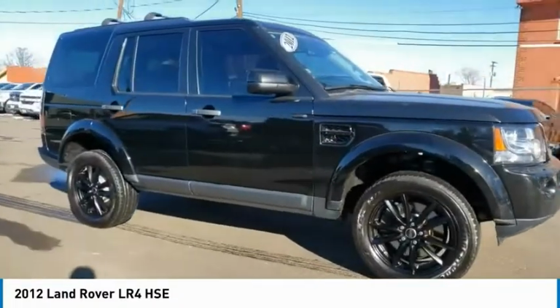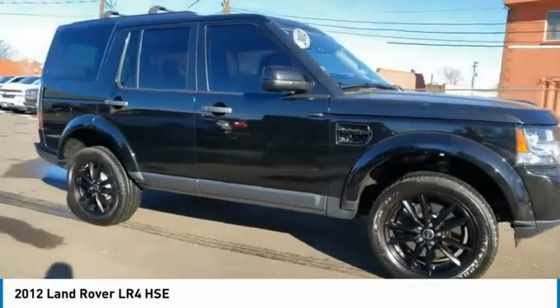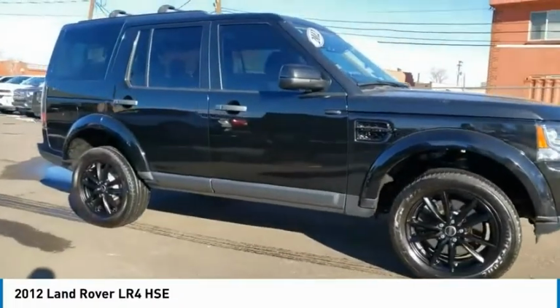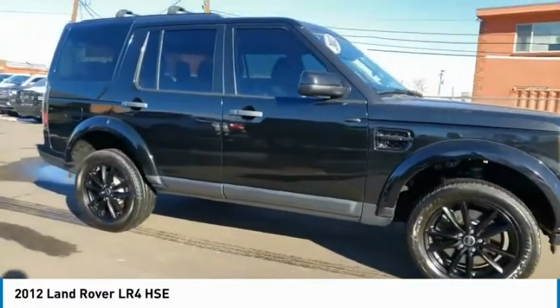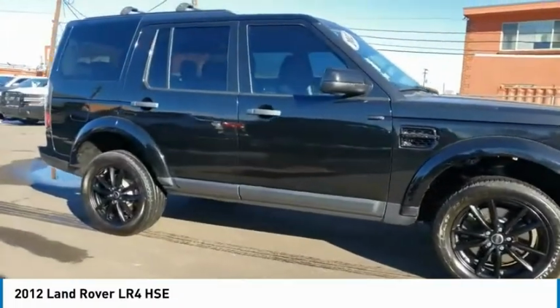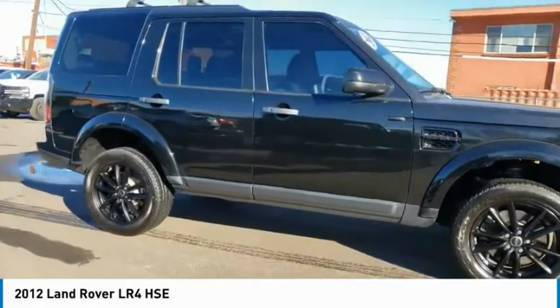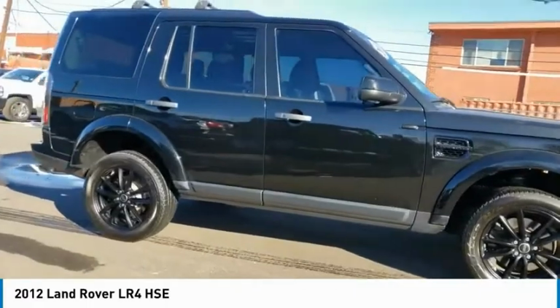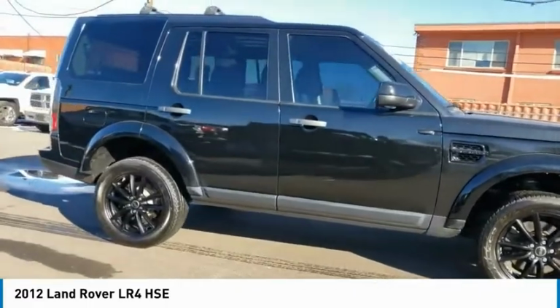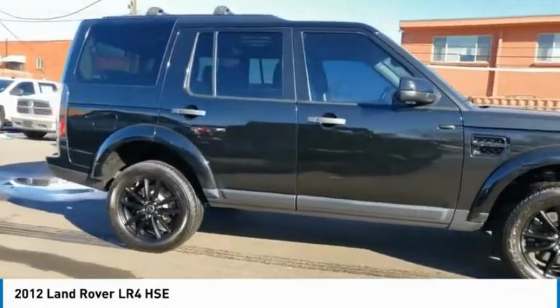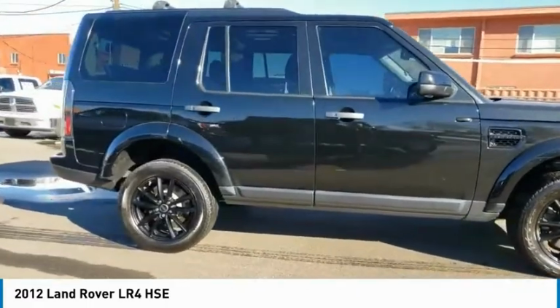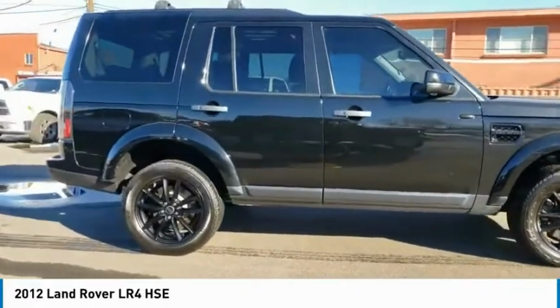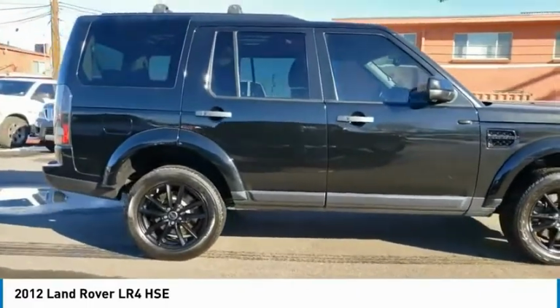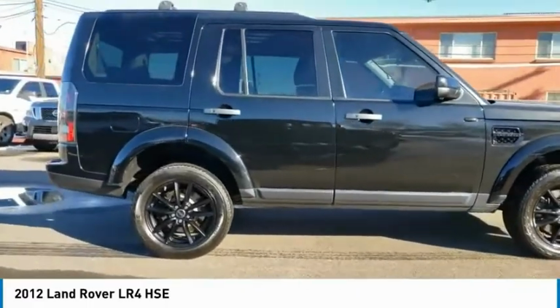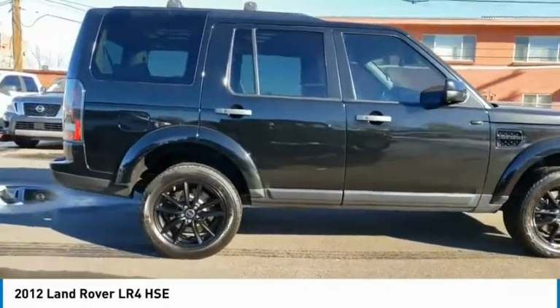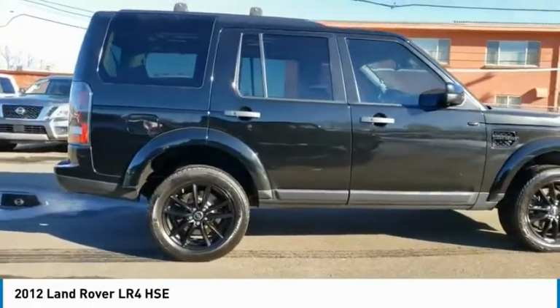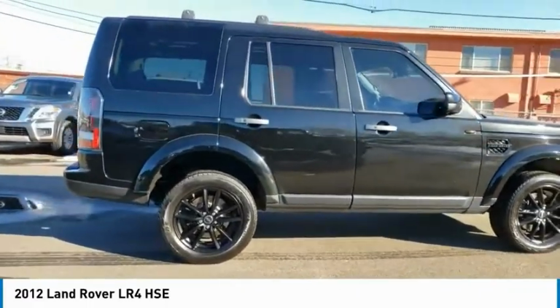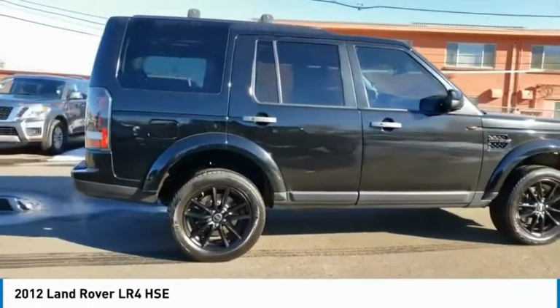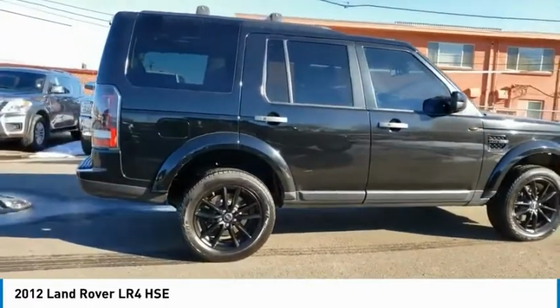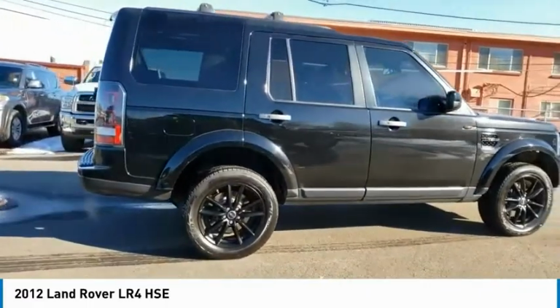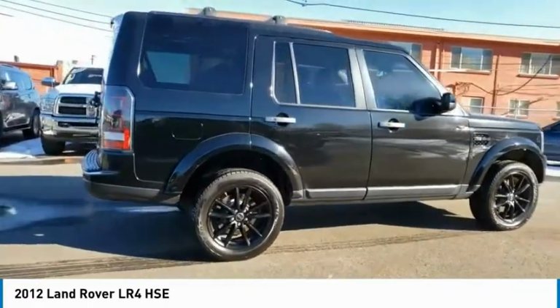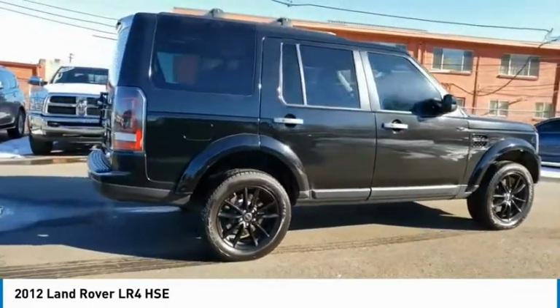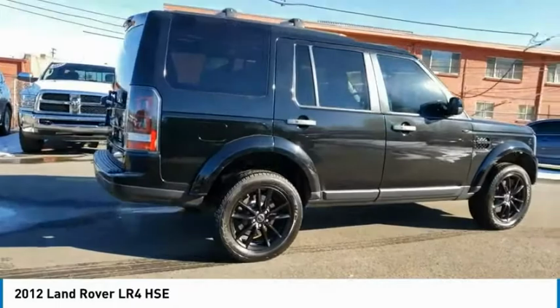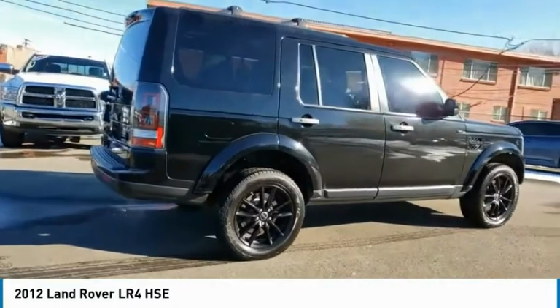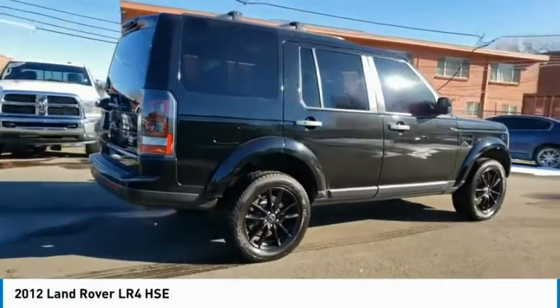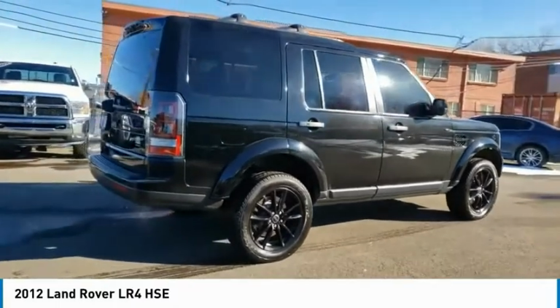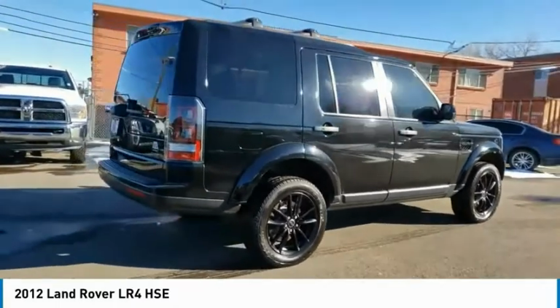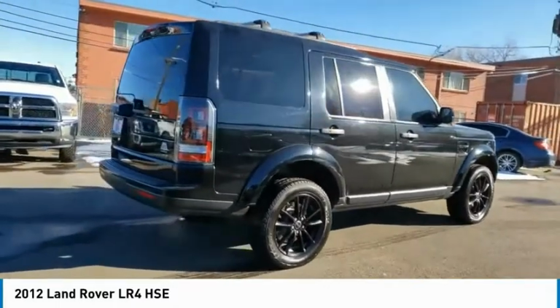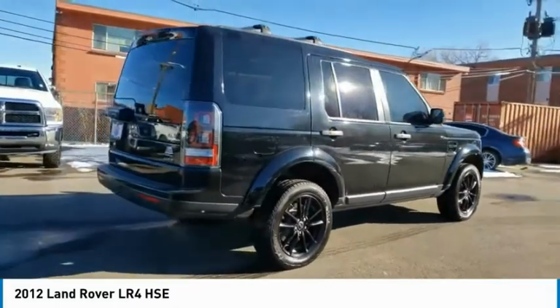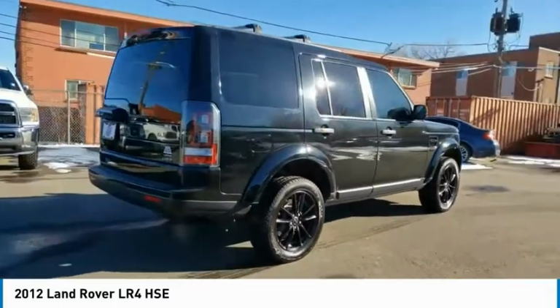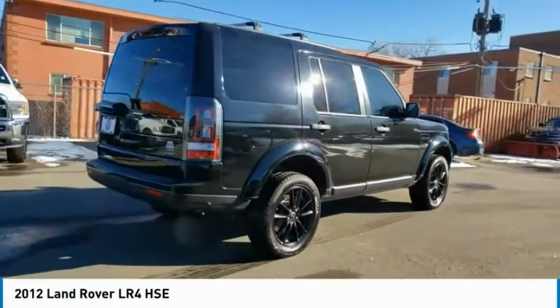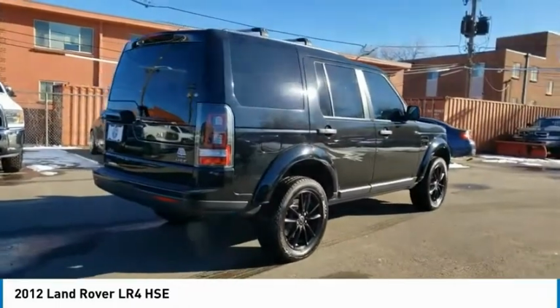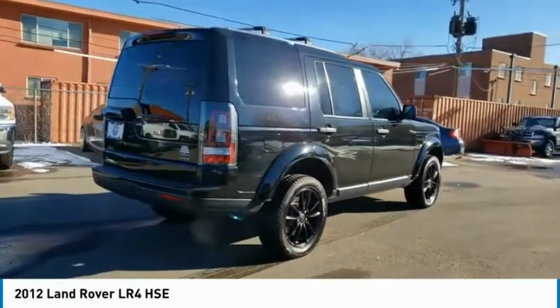The LR4 has air suspension with three levels, stadium seven seating, quickness for the size of the vehicle, and a solid build. This vehicle has less than 105,000 miles.